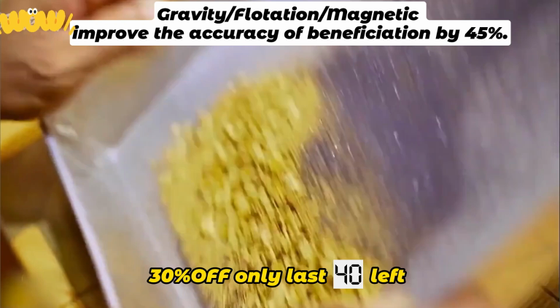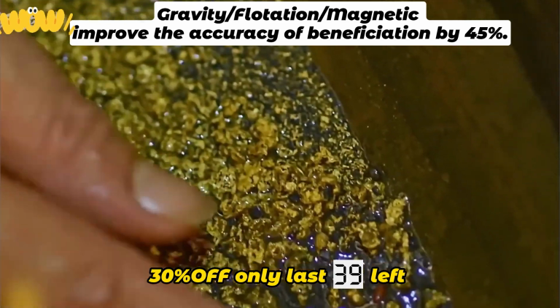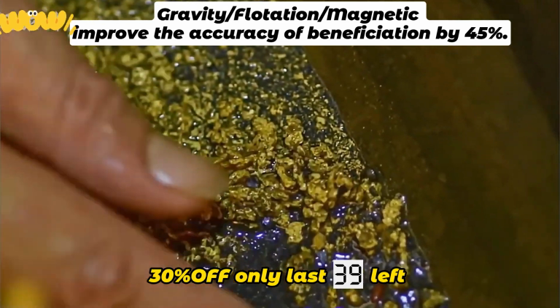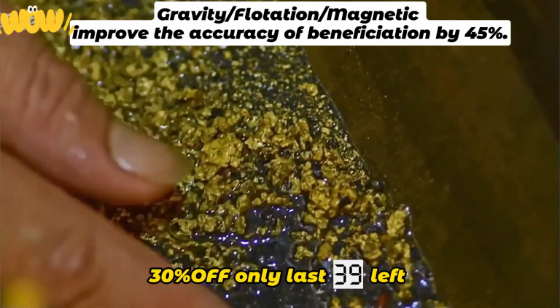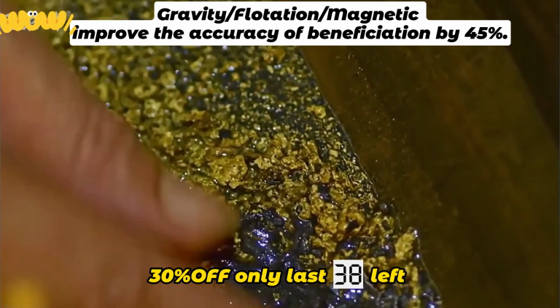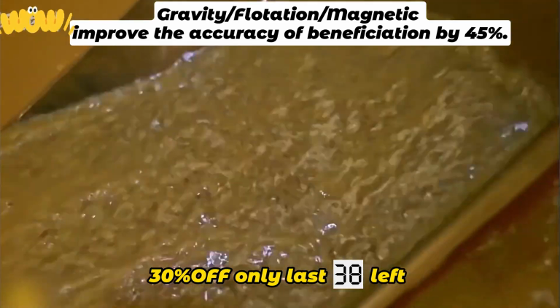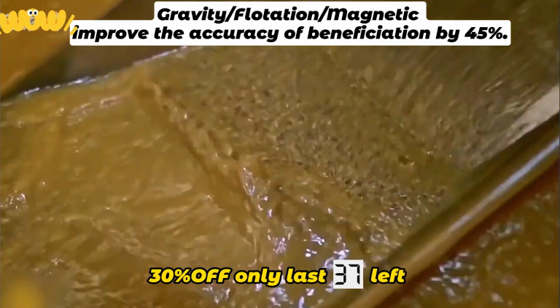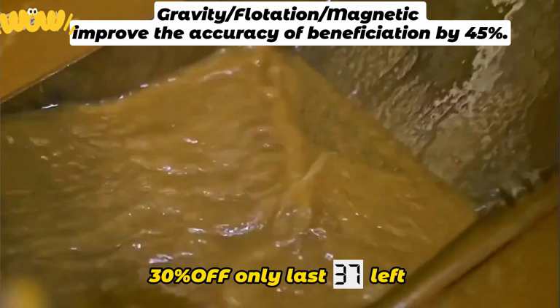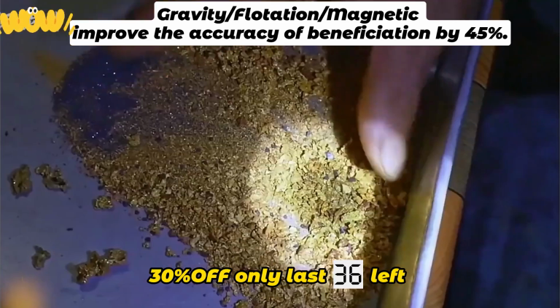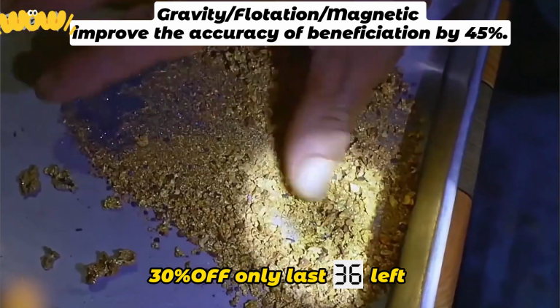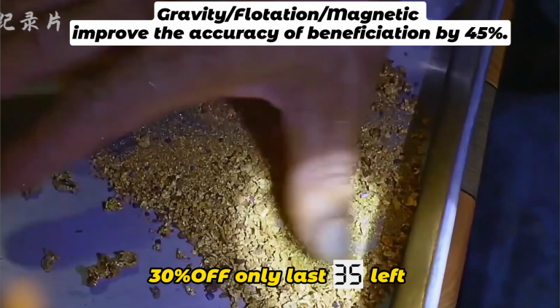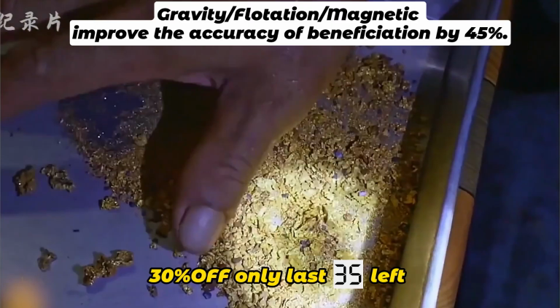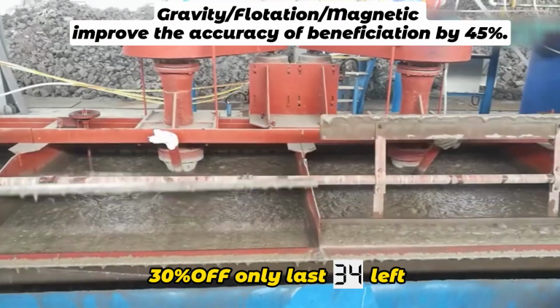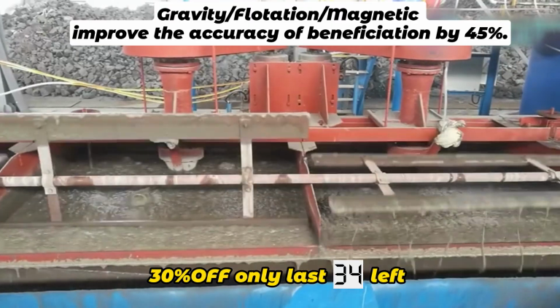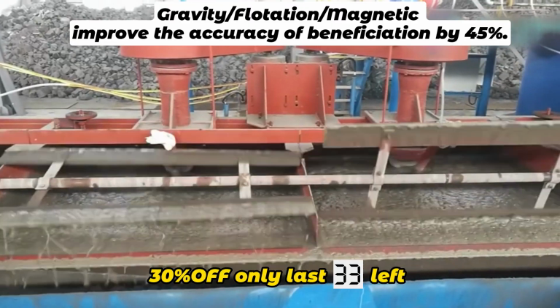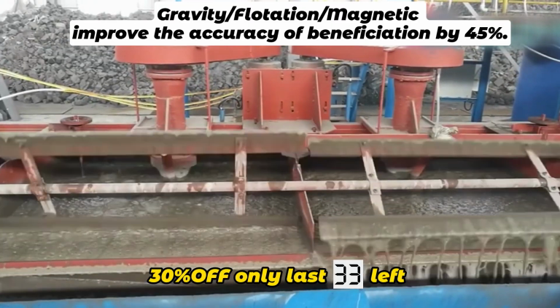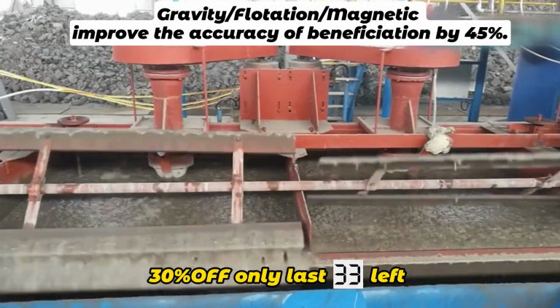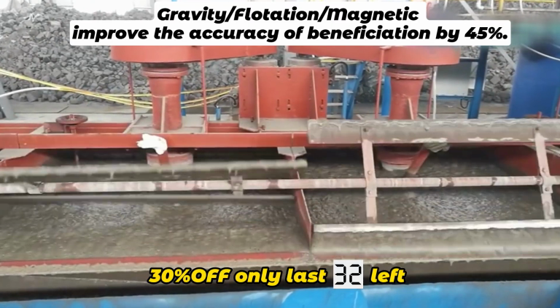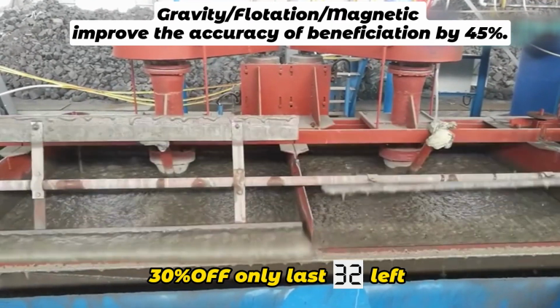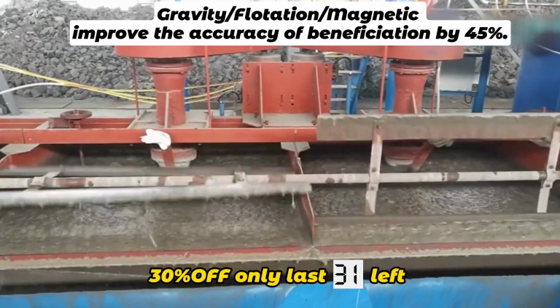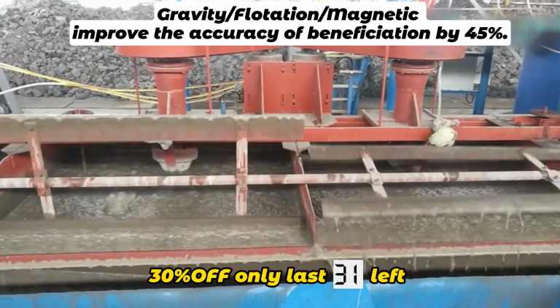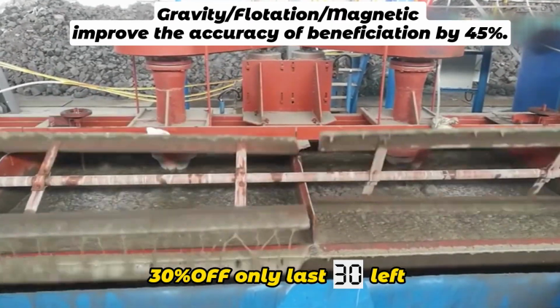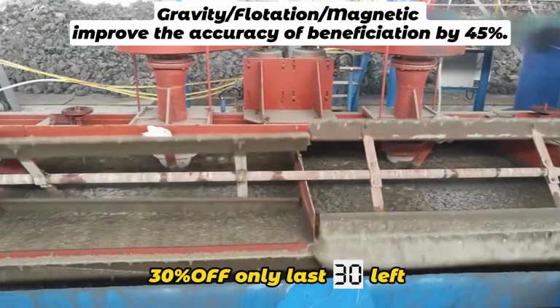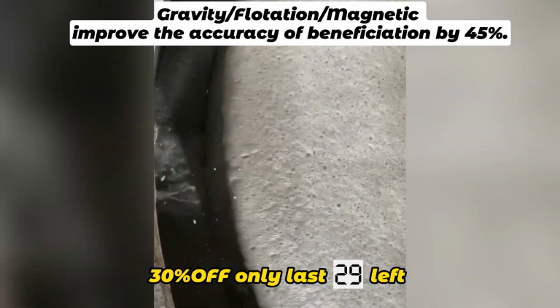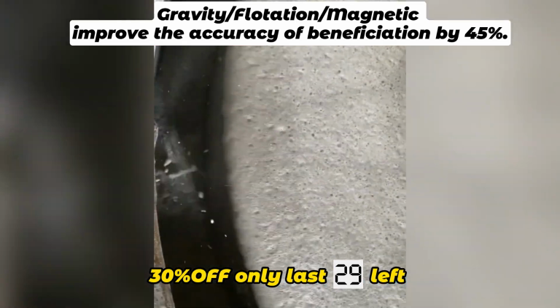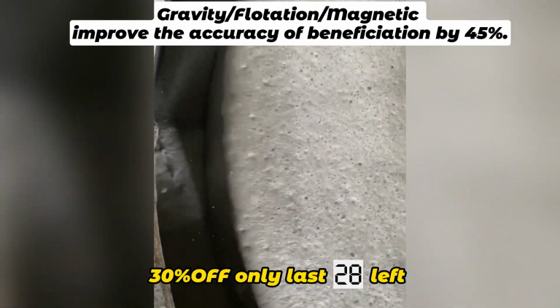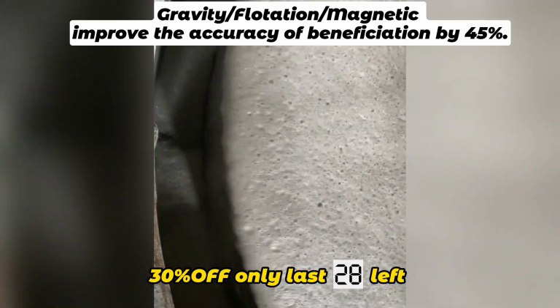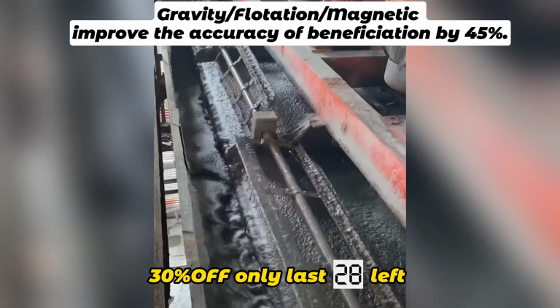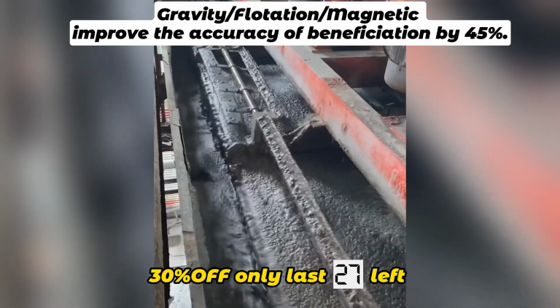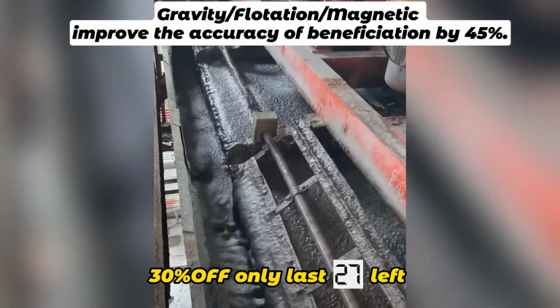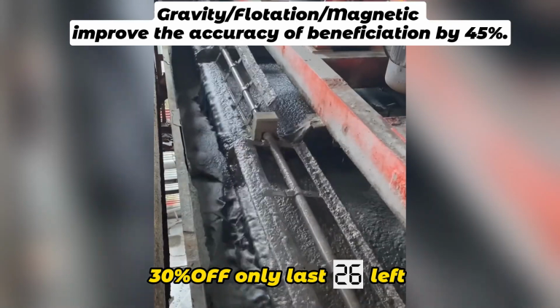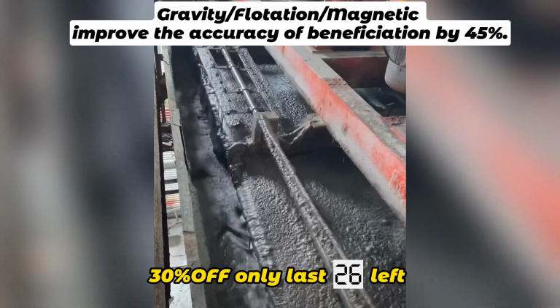Just in time for the recent sharp increase in the international price of gold, our processing line can separate all kinds of metal minerals according to the nature of different materials, with programs personally customized by engineers. The accuracy is about 95% or more.